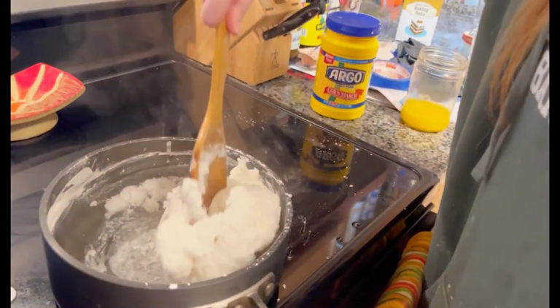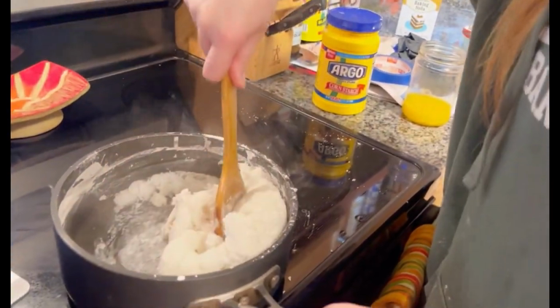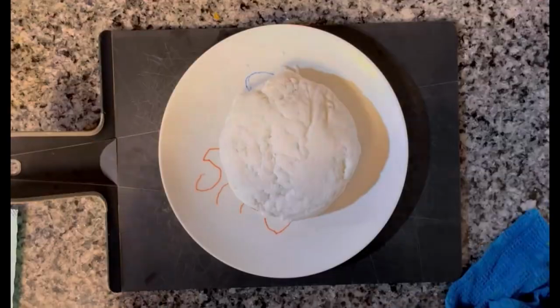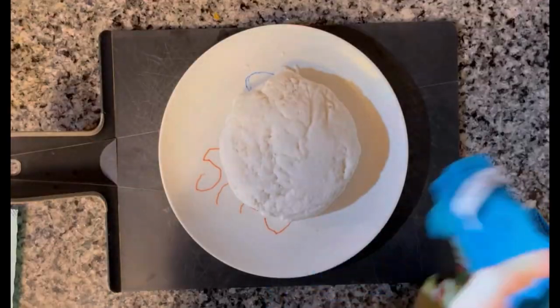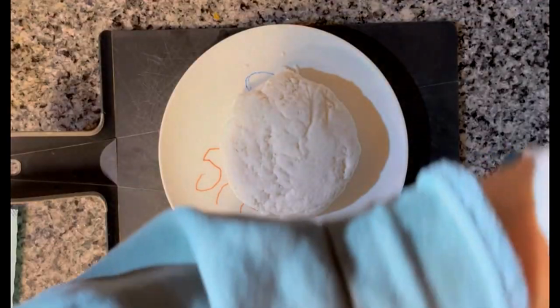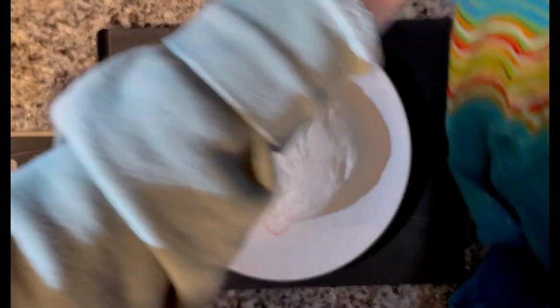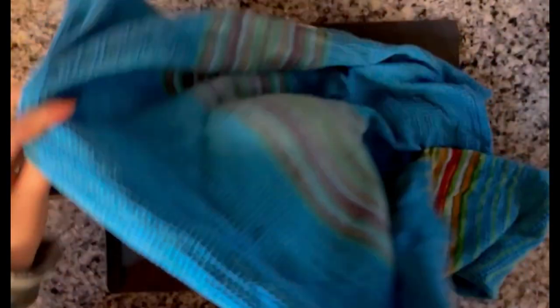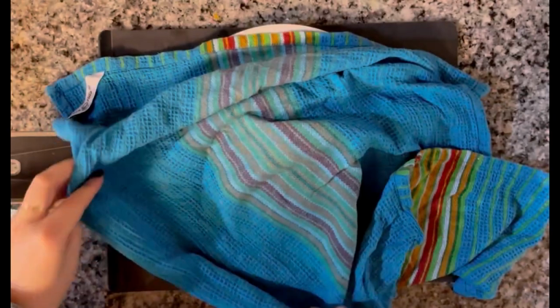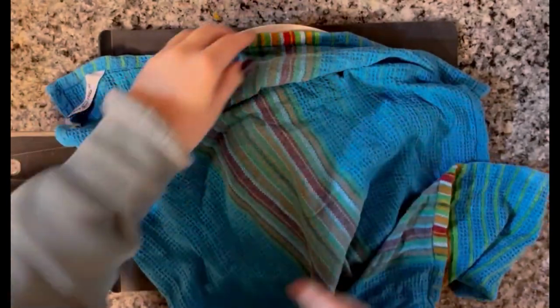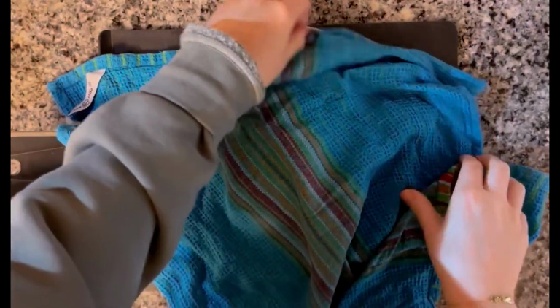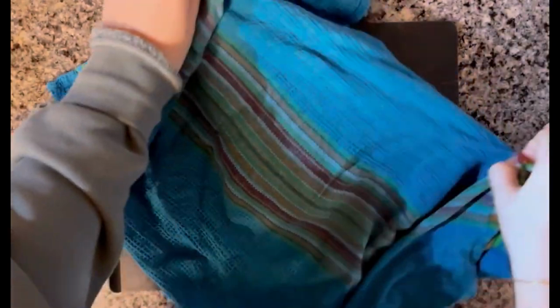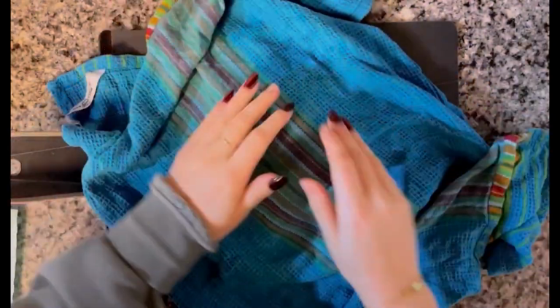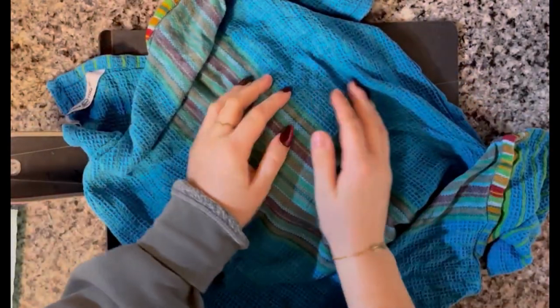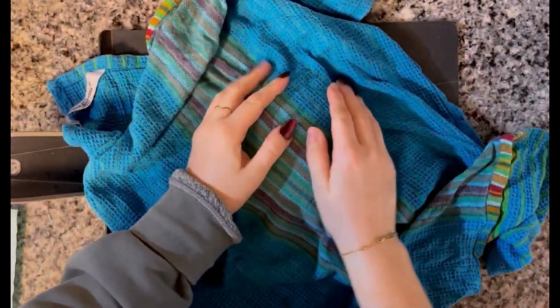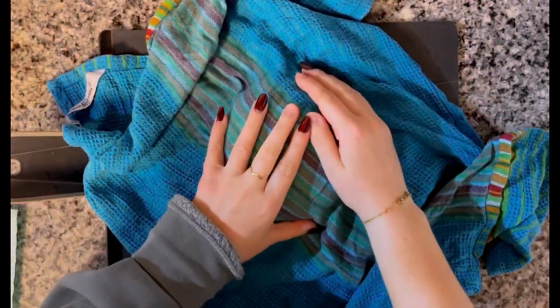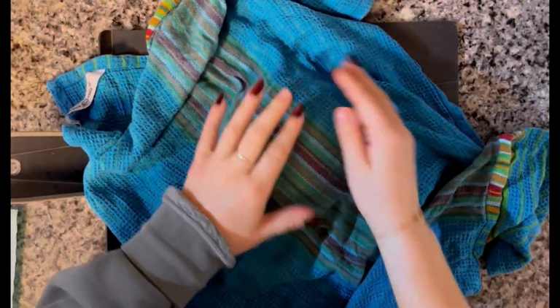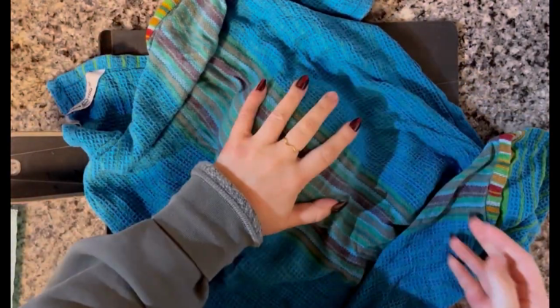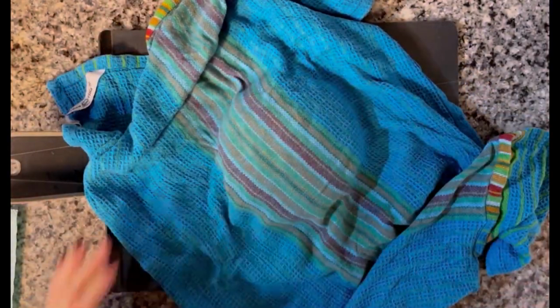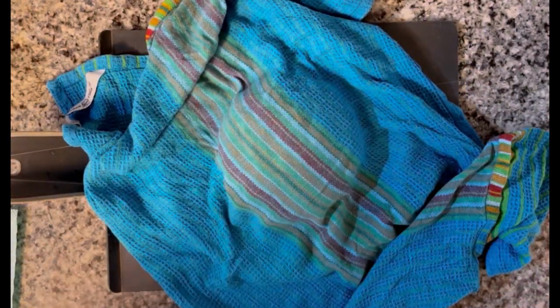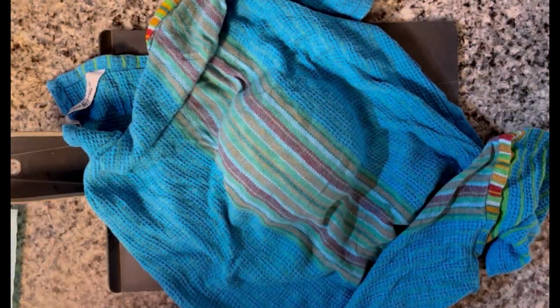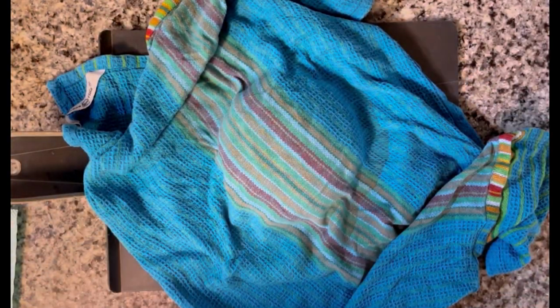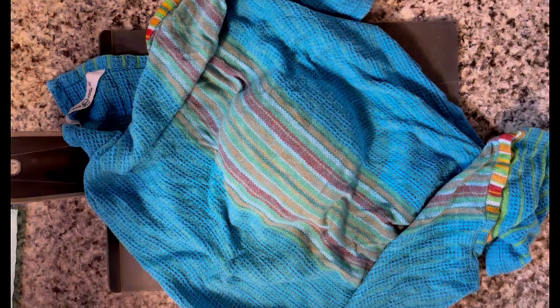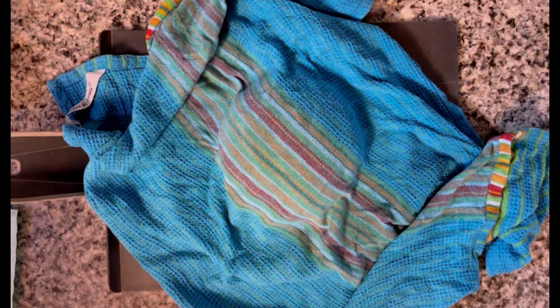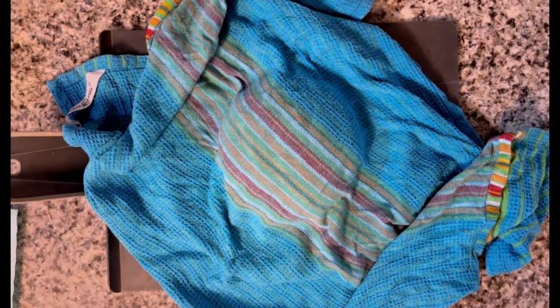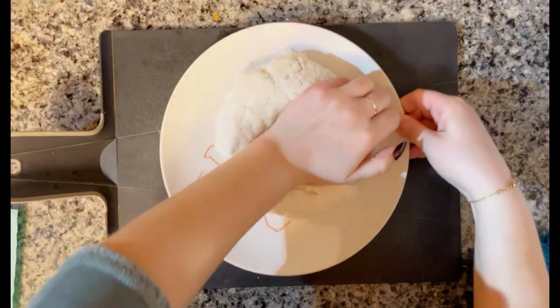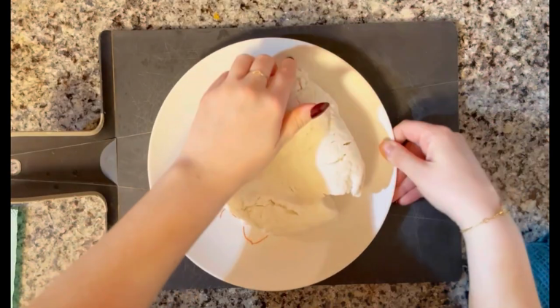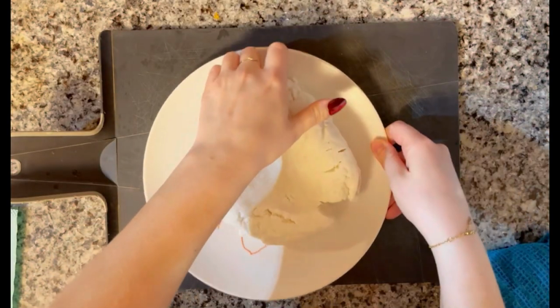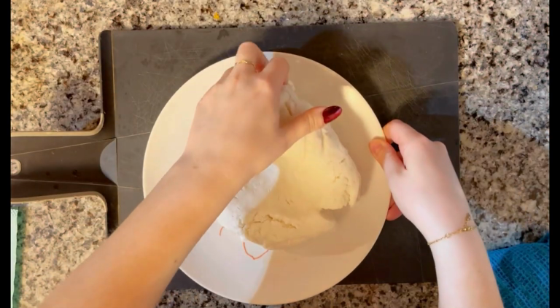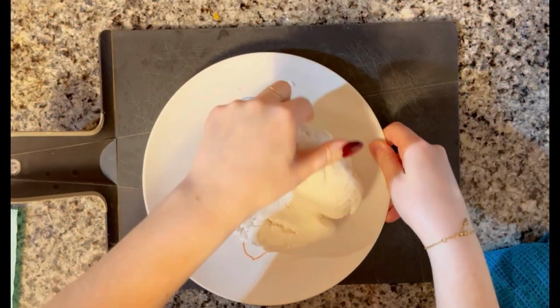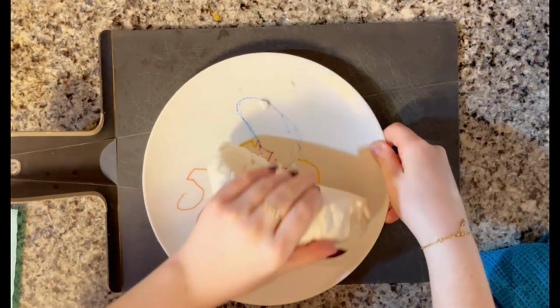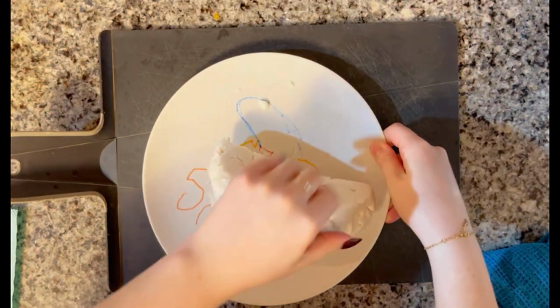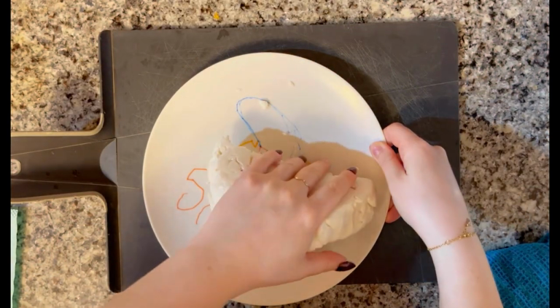Once you've achieved that mashed potato consistency, take it off the stovetop and wrap it around a cold, wet towel. Let it sit for about 20 minutes before you start to knead the dough.